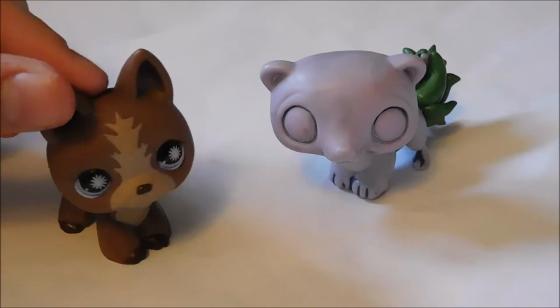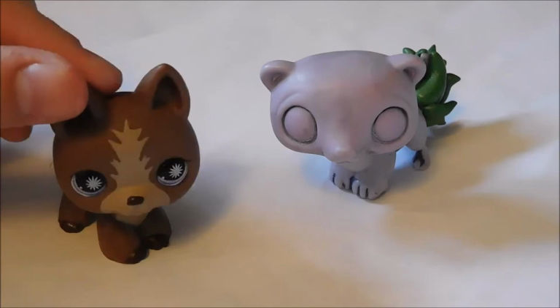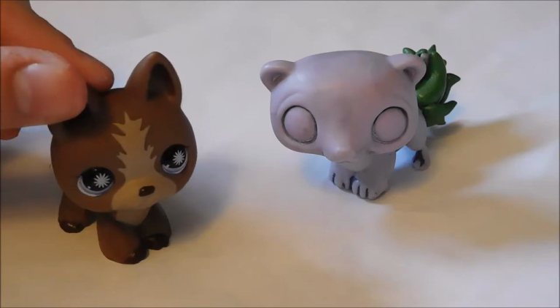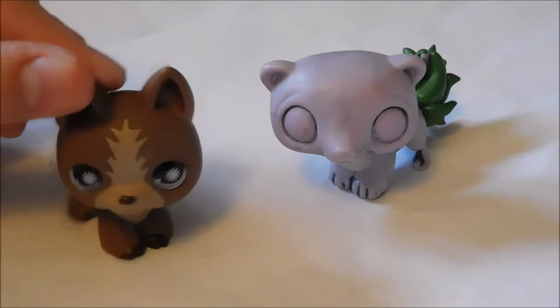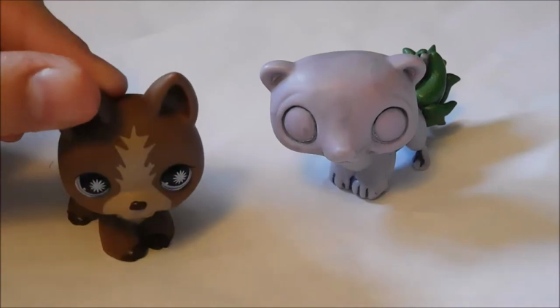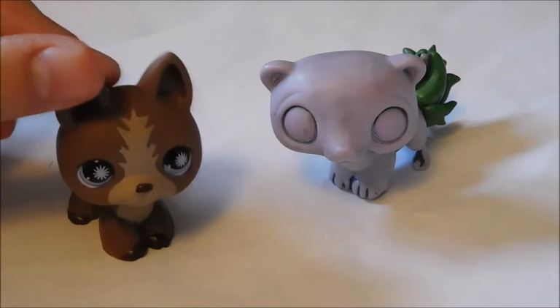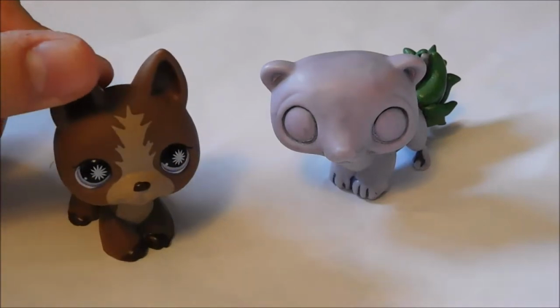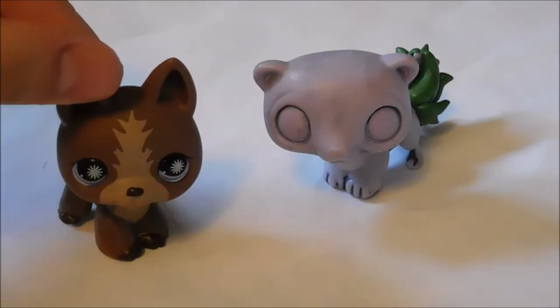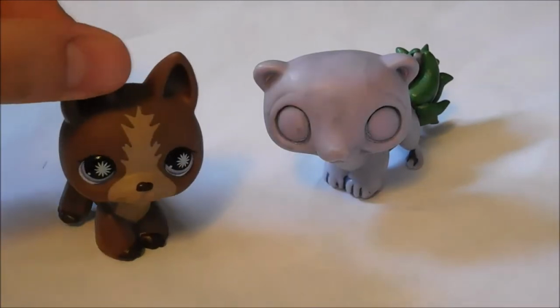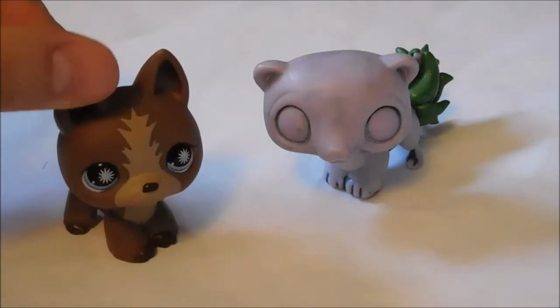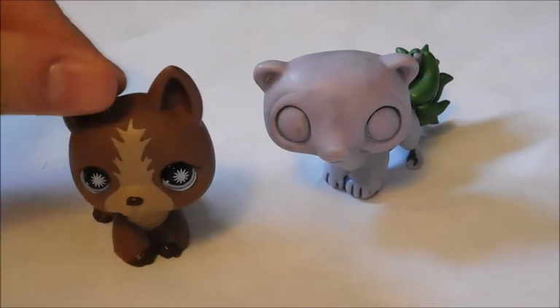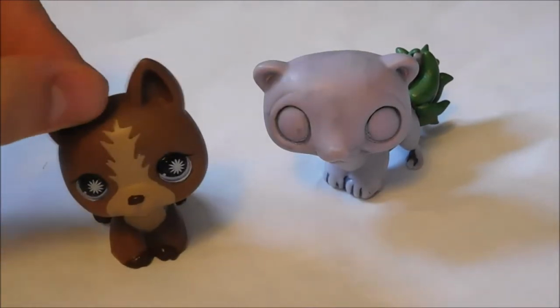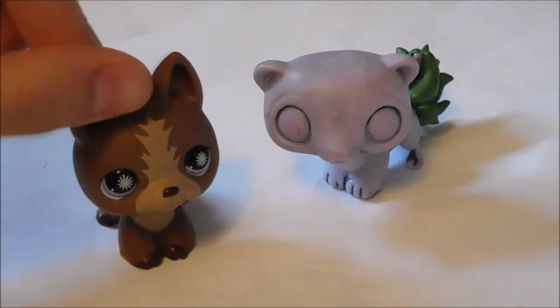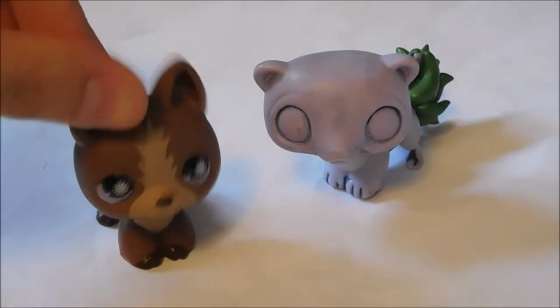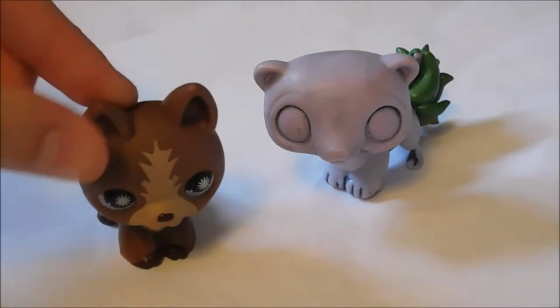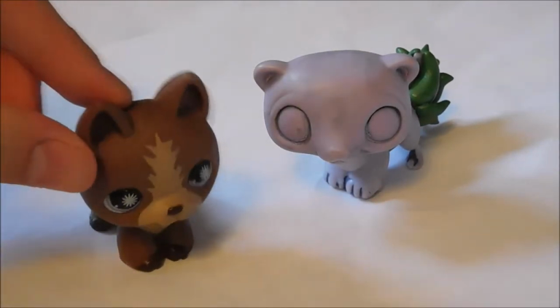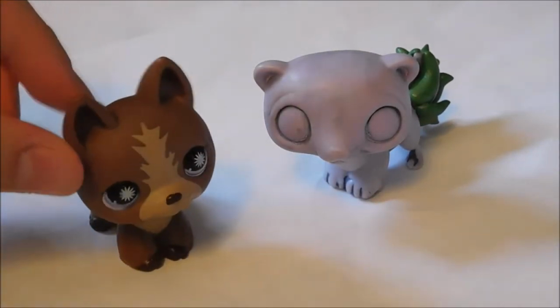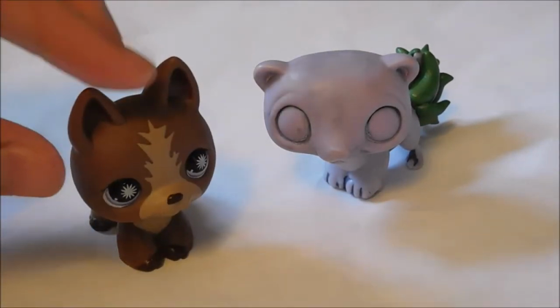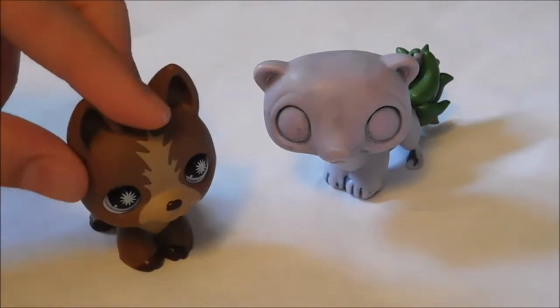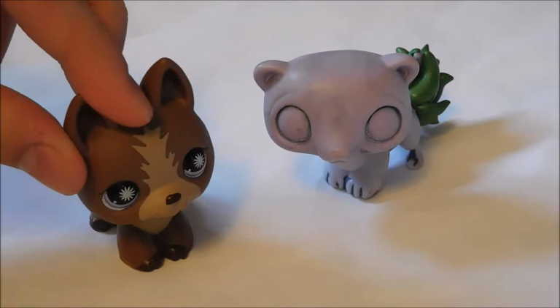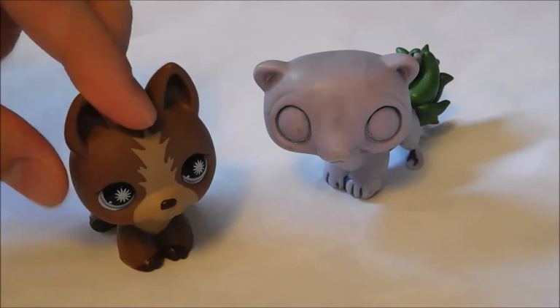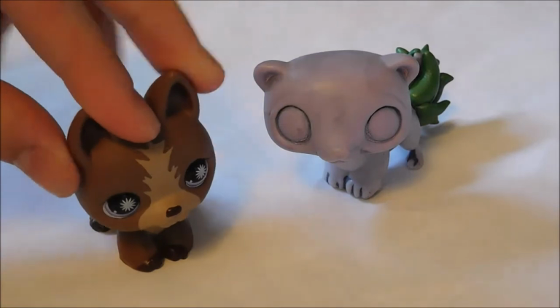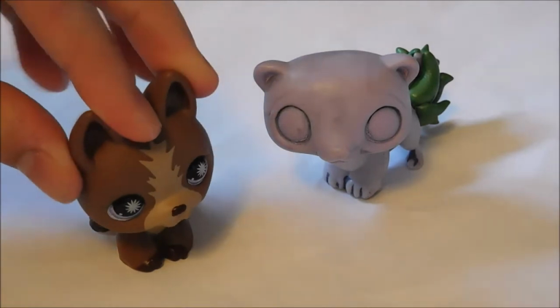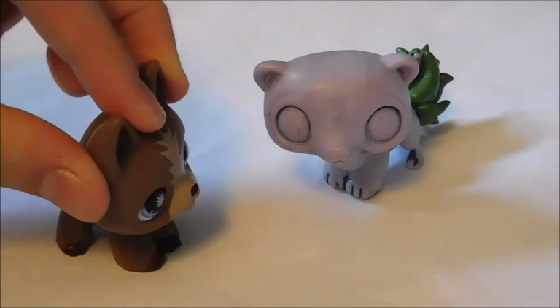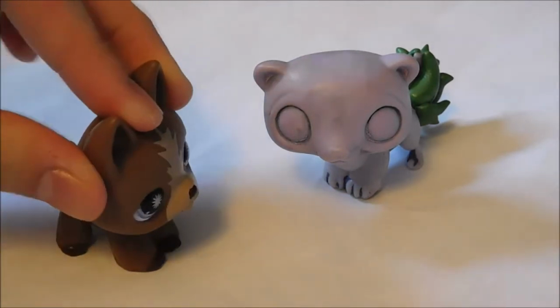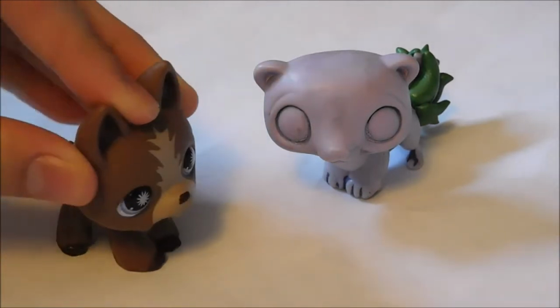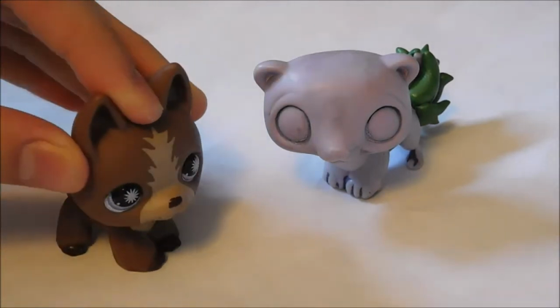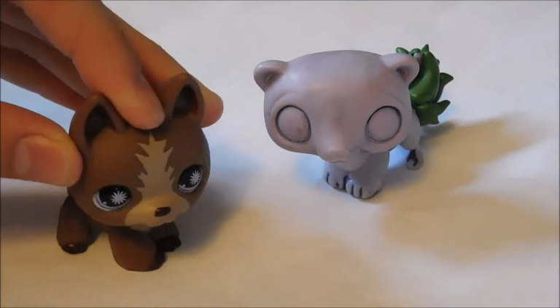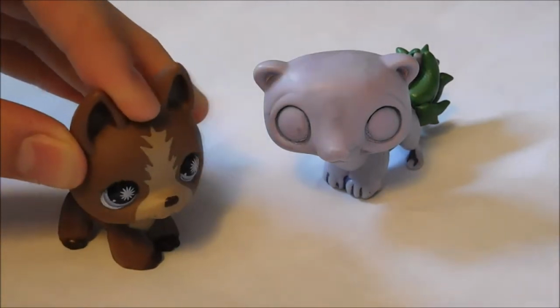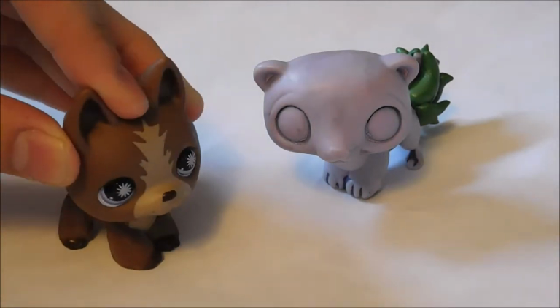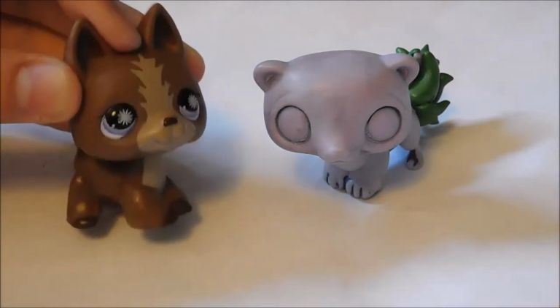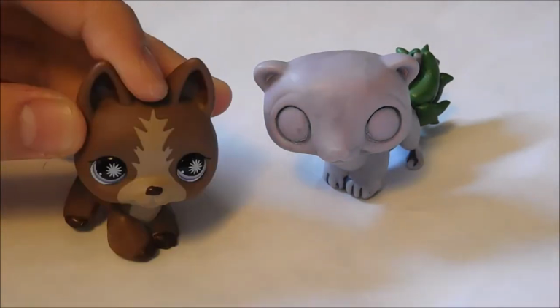Hey guys, it's Lil and Doris here. Today I will be showing you a little tip on how to make your custom smooth.